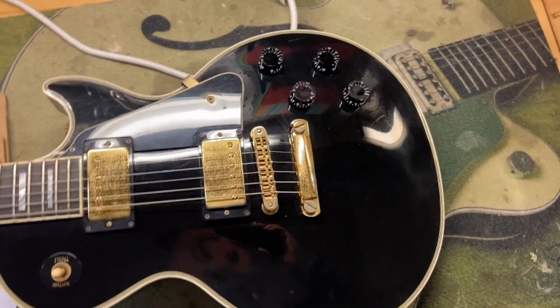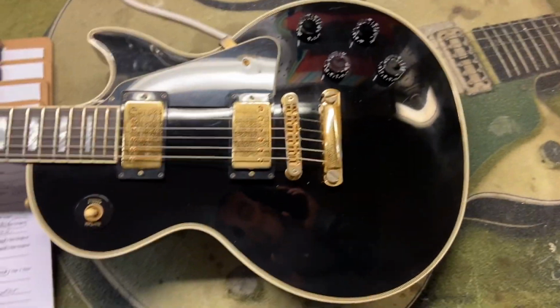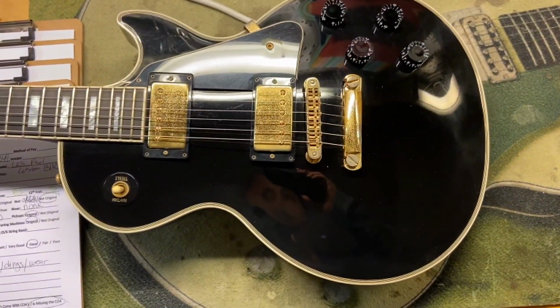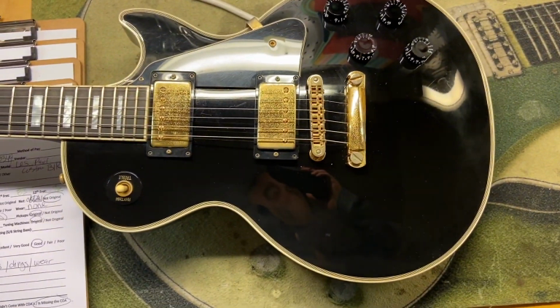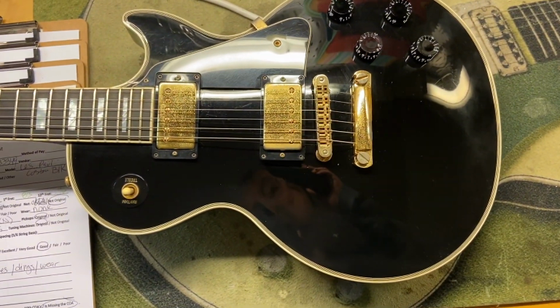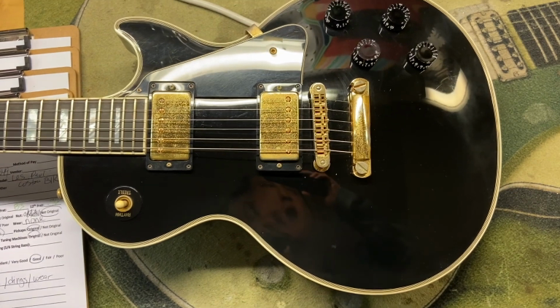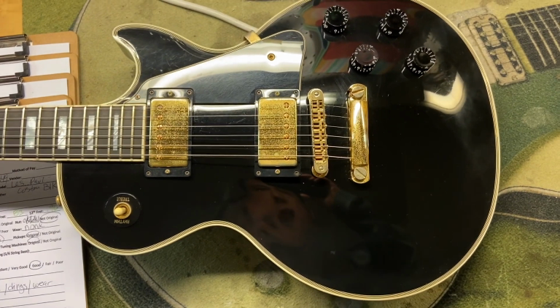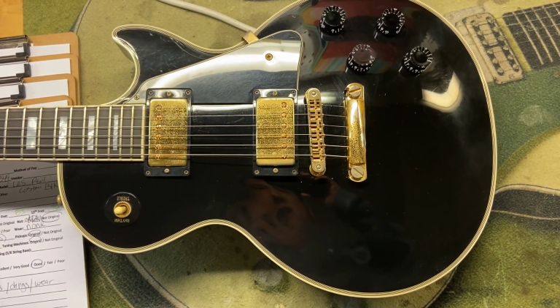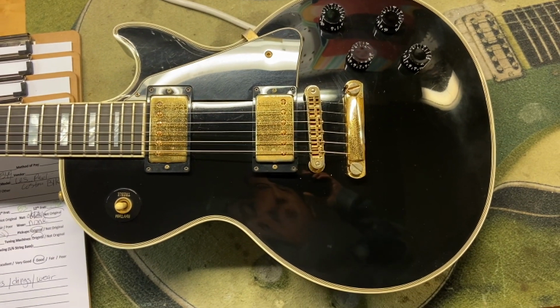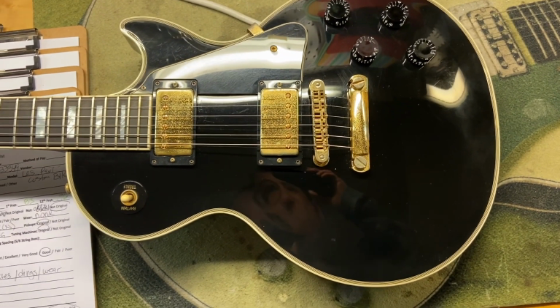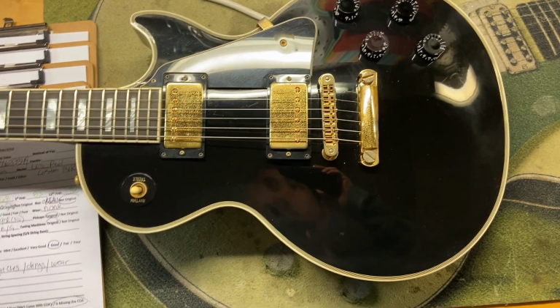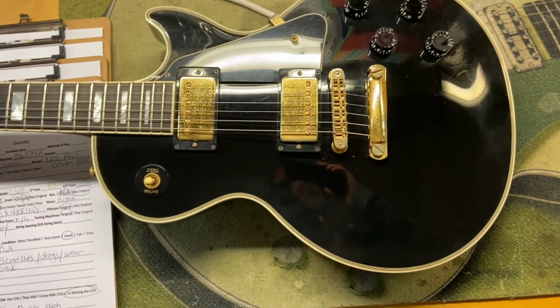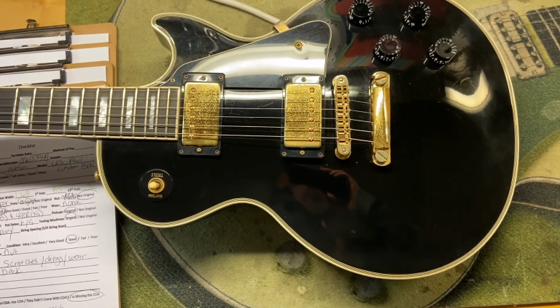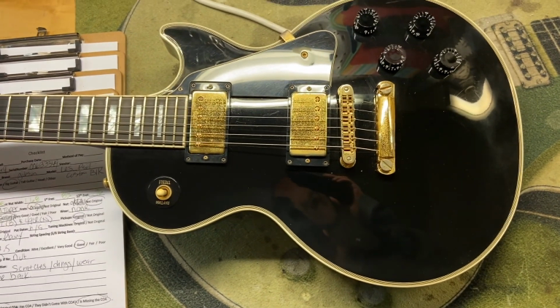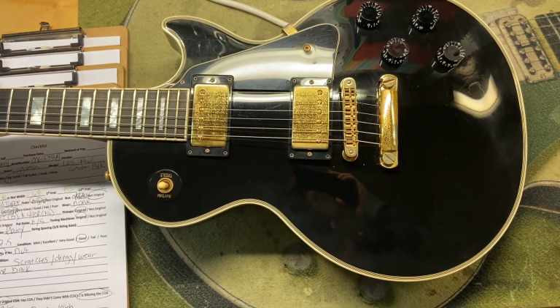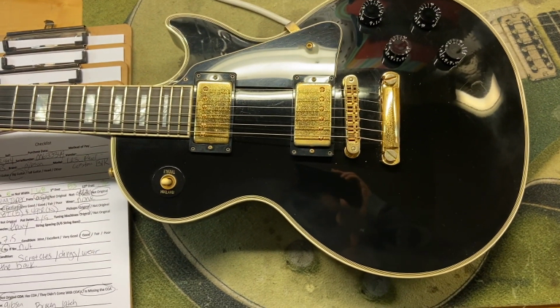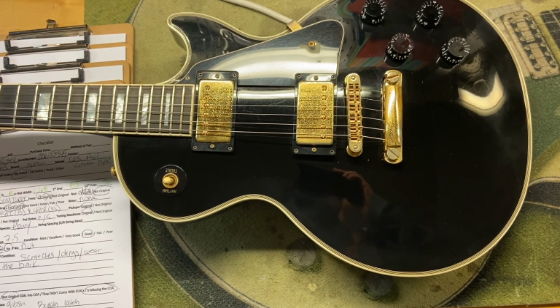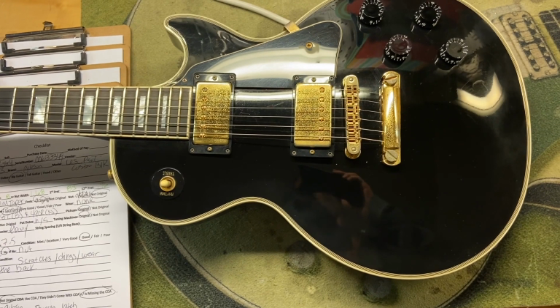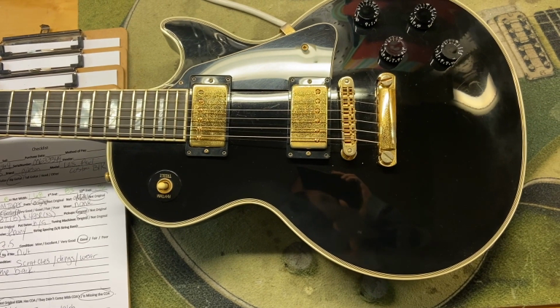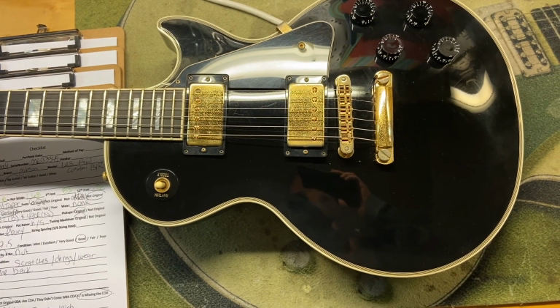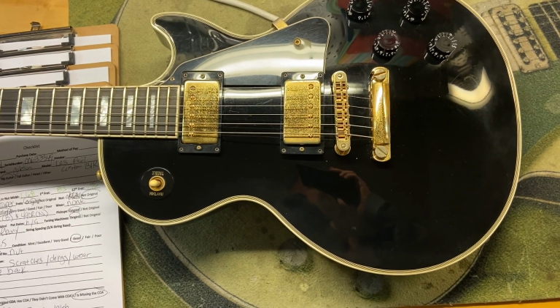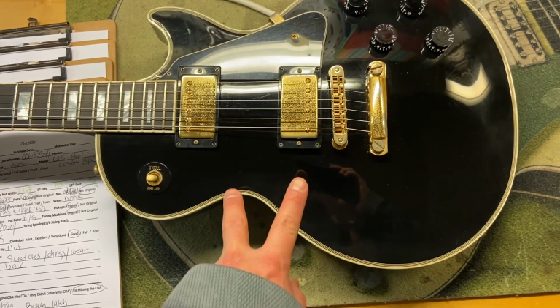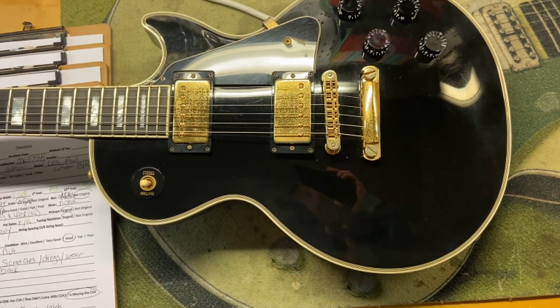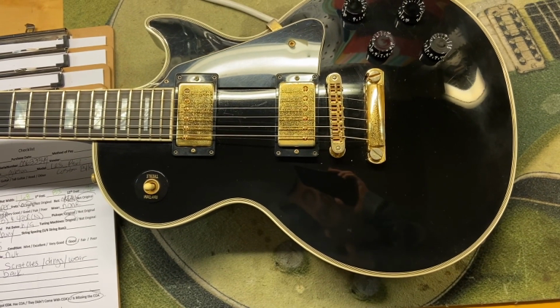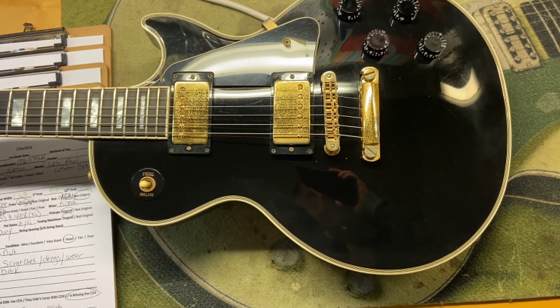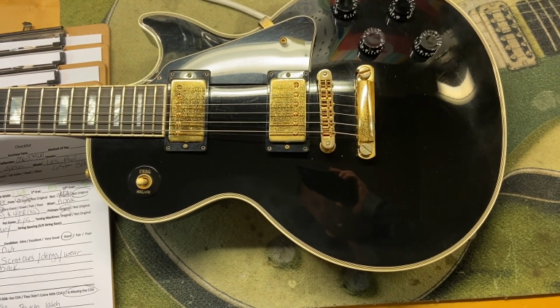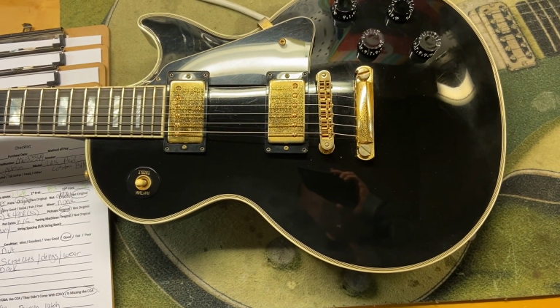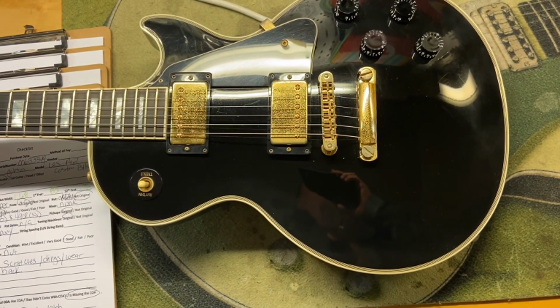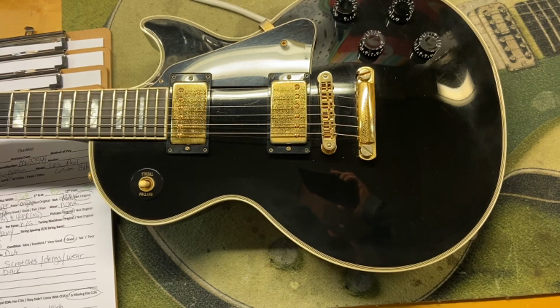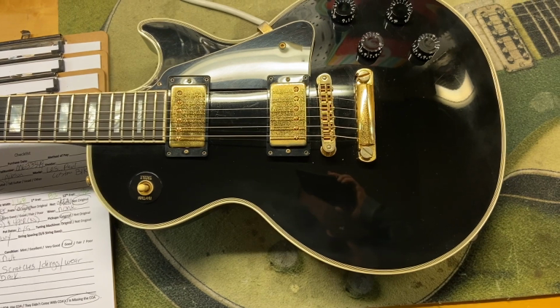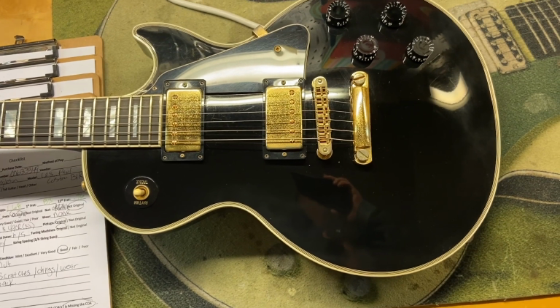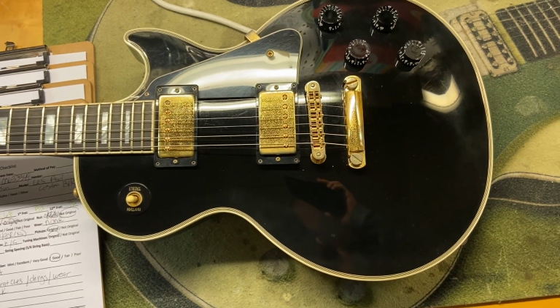So there we have it — 2003 Gibson Les Paul Custom in Black Beauty, 7.5 out of 10. It does have the replaced nut, scratches, dings, wear on the back, tarnish on the gold hardware, and just a little bit of cloudiness on the clear coat.